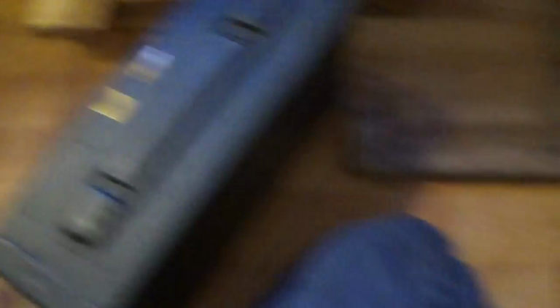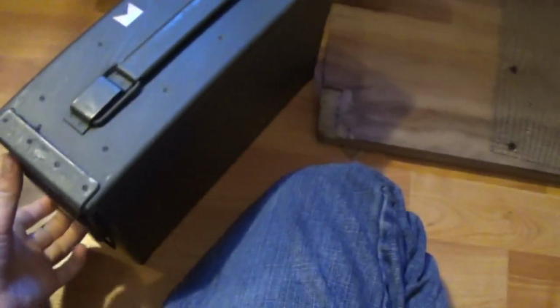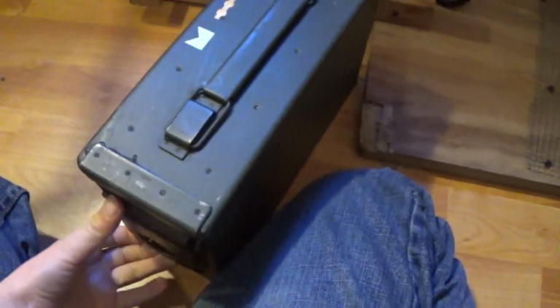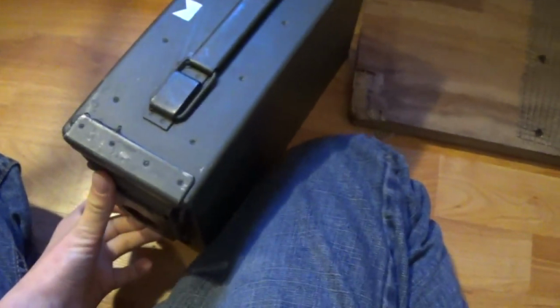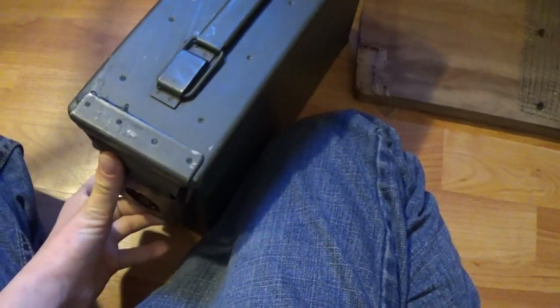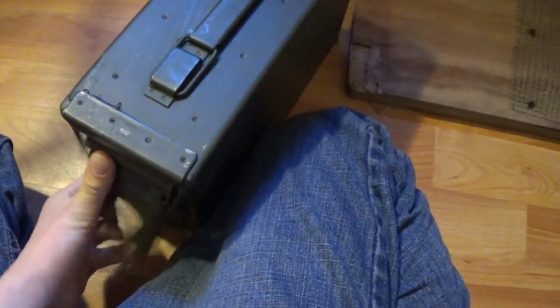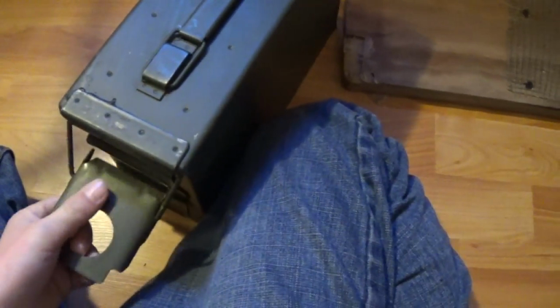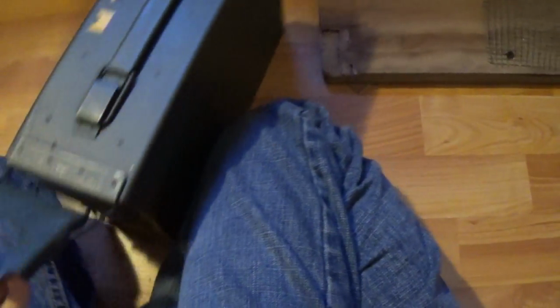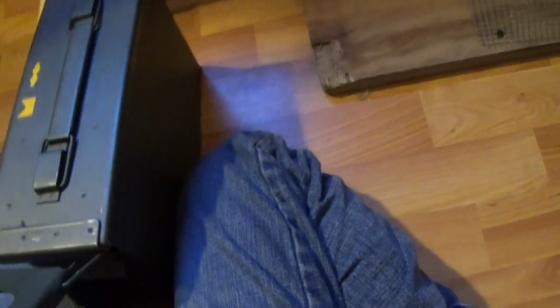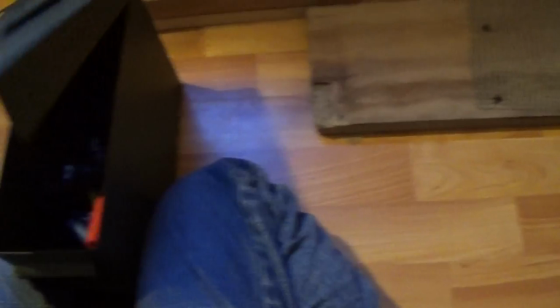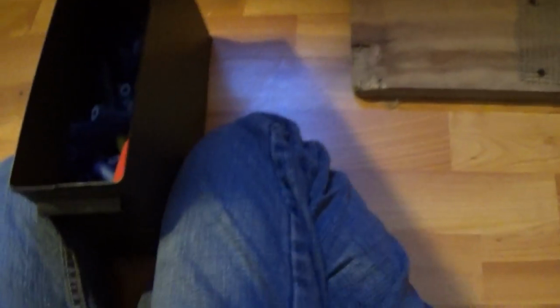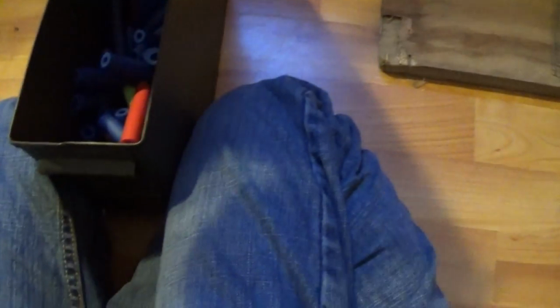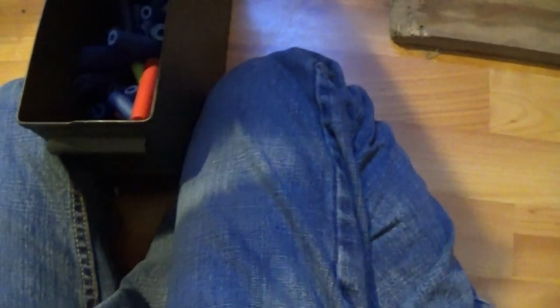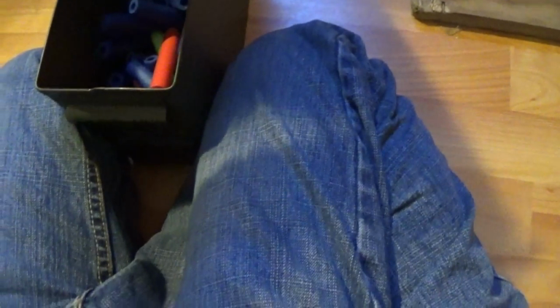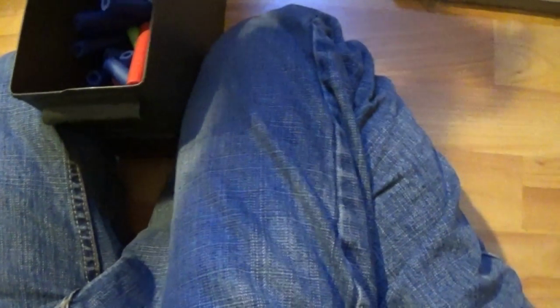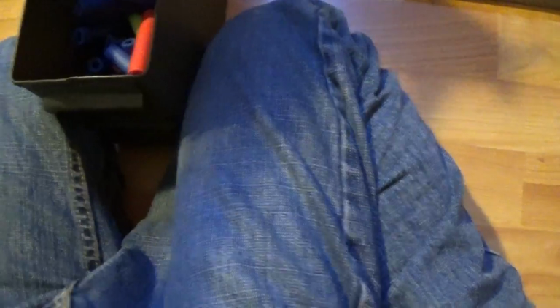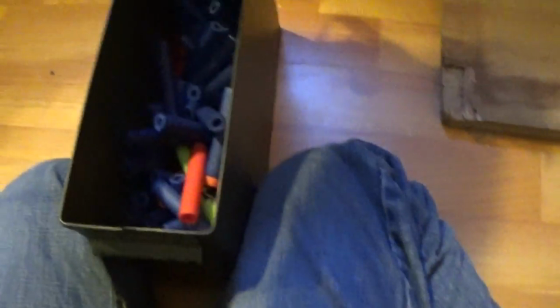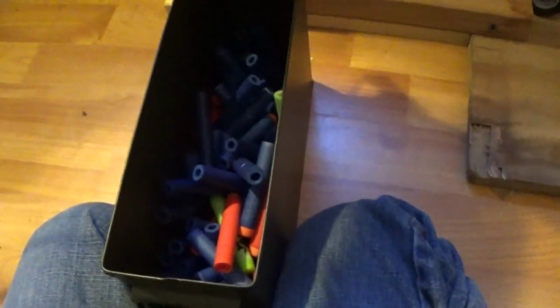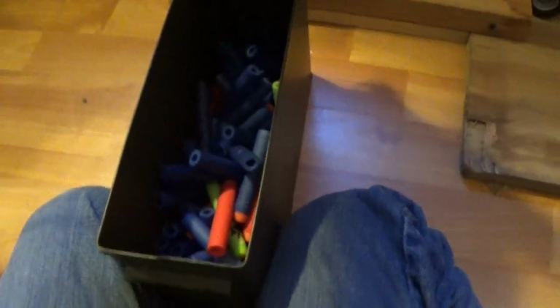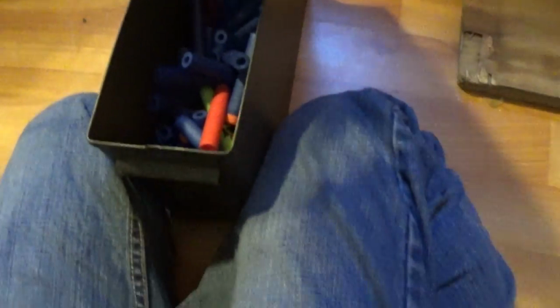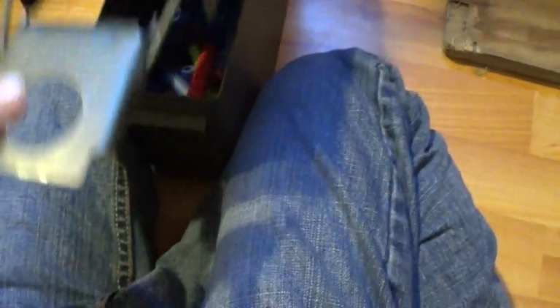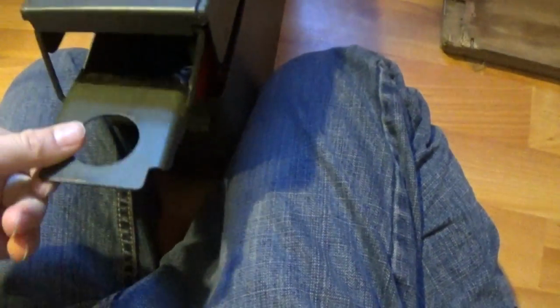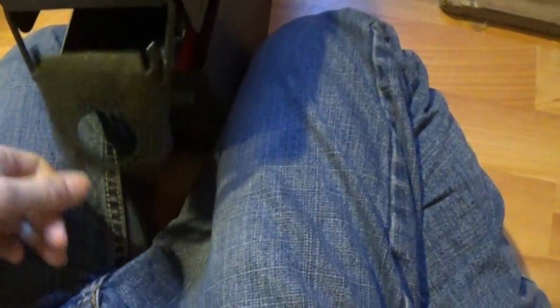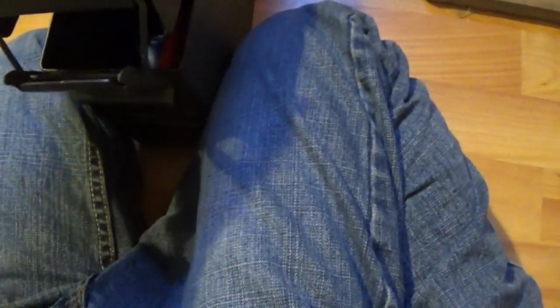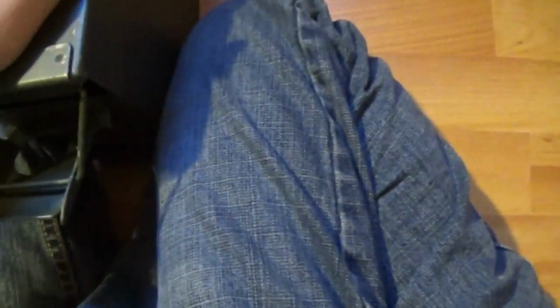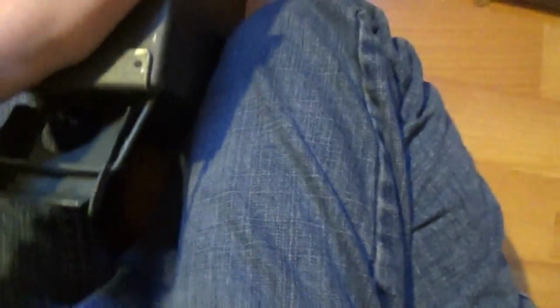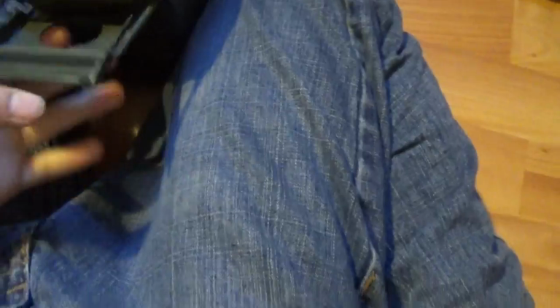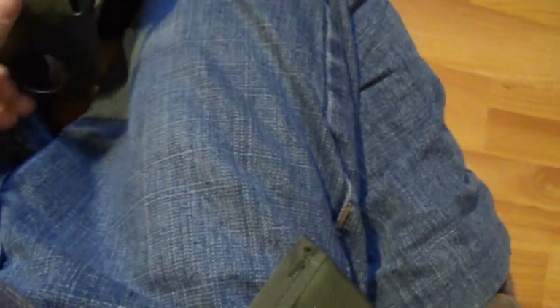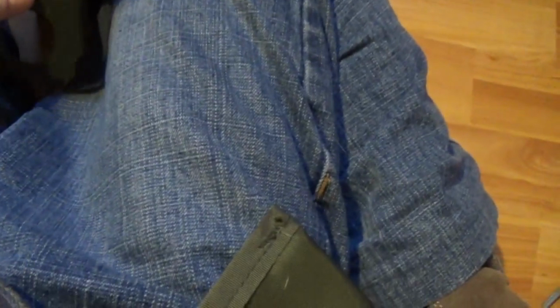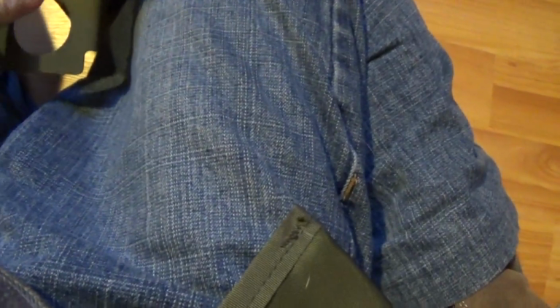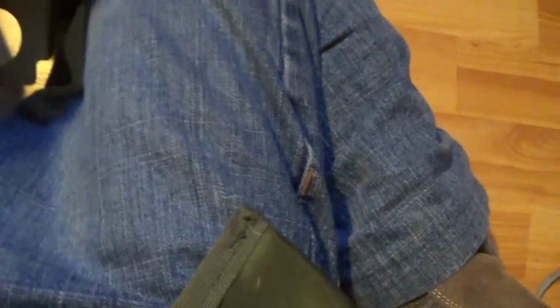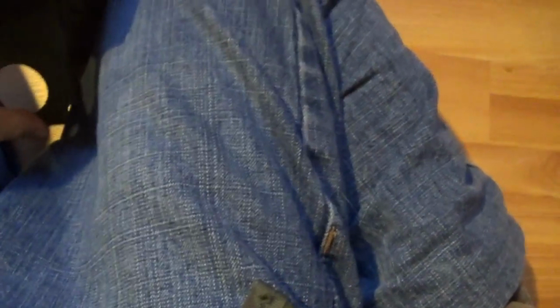Getting into some of my Nerf stuff — this is an ammo box that I bought at an army store or whatever, and I put all my Elite Darts — not the old N-Strike darts — Elite Darts in there.